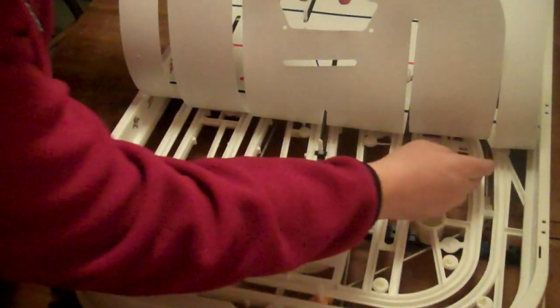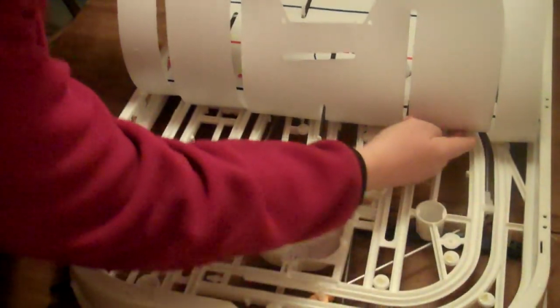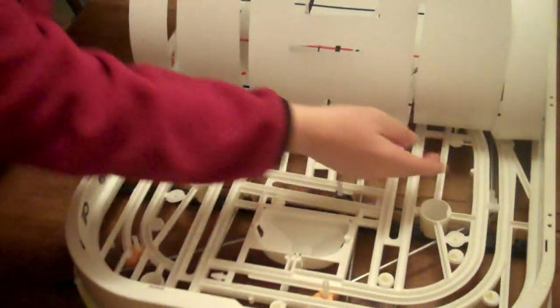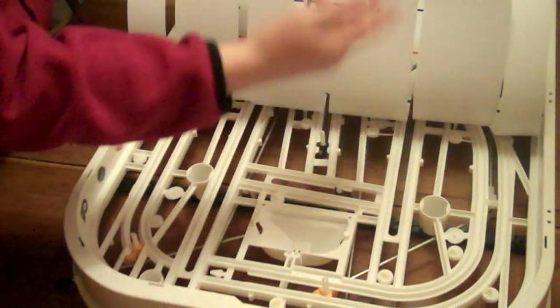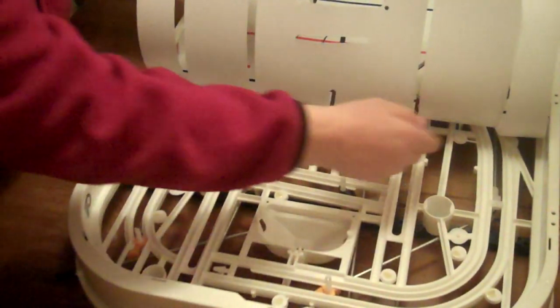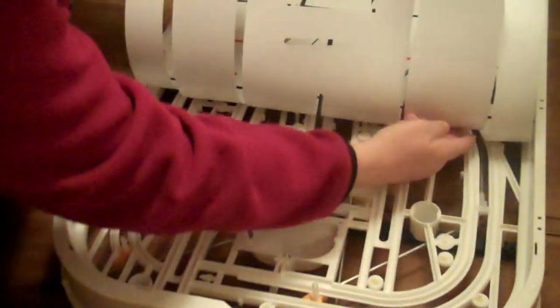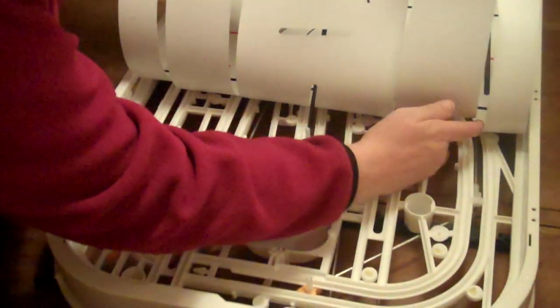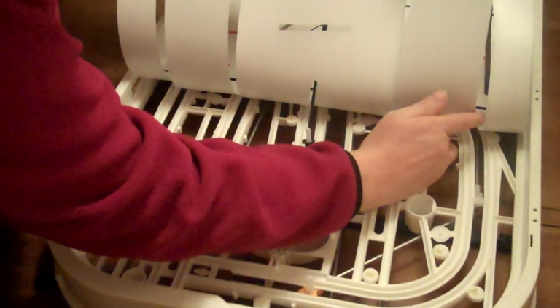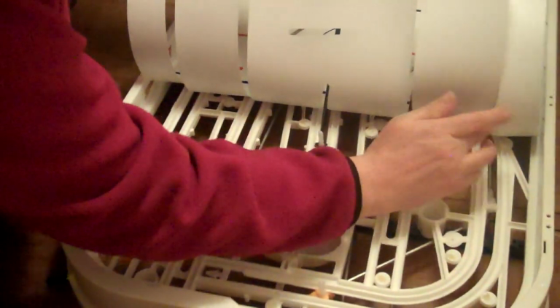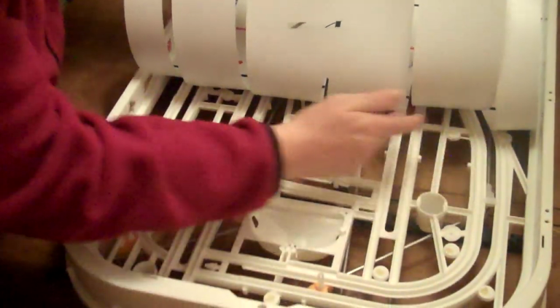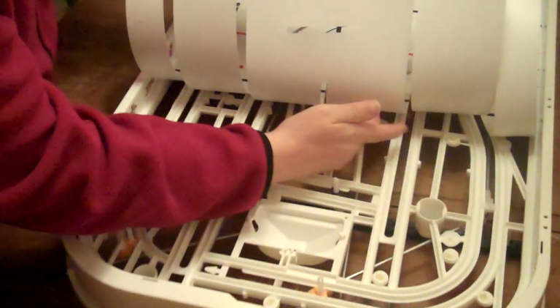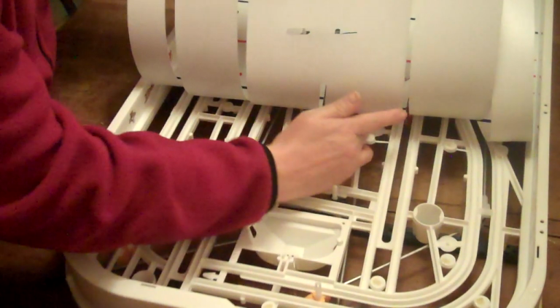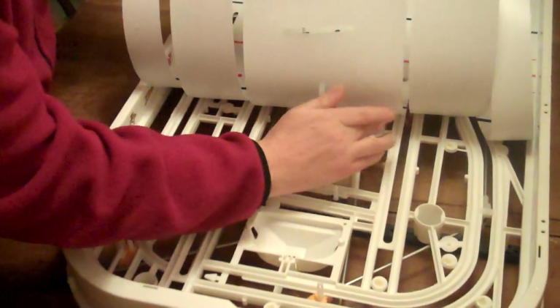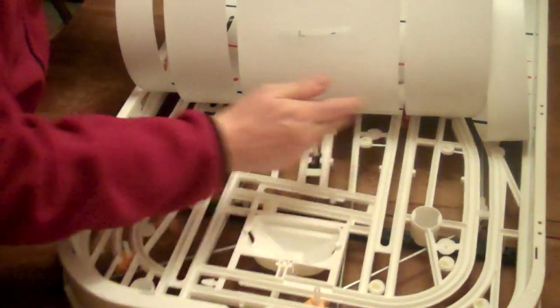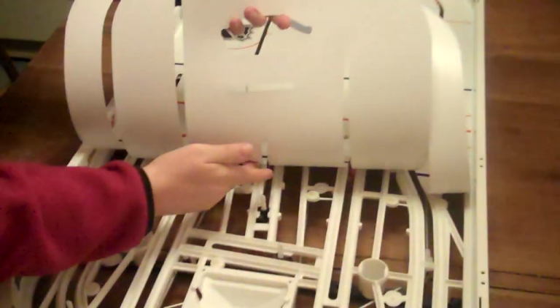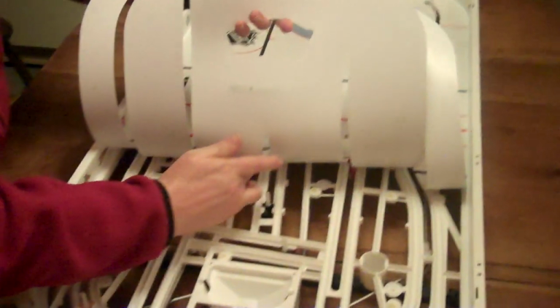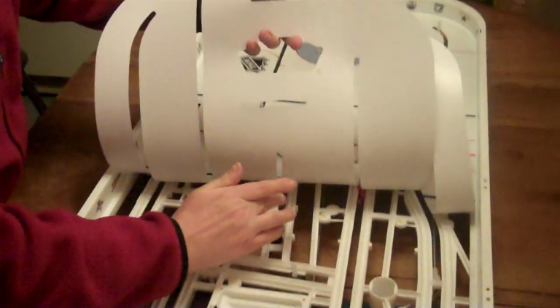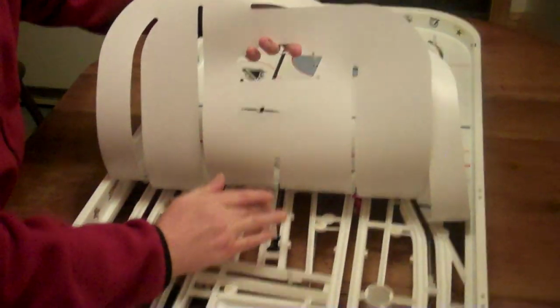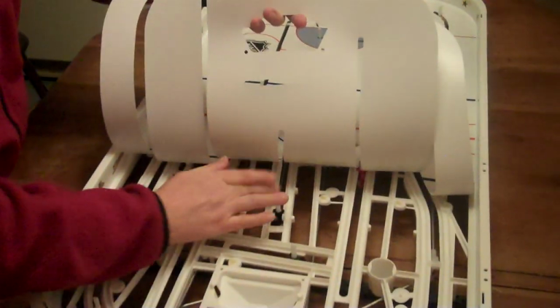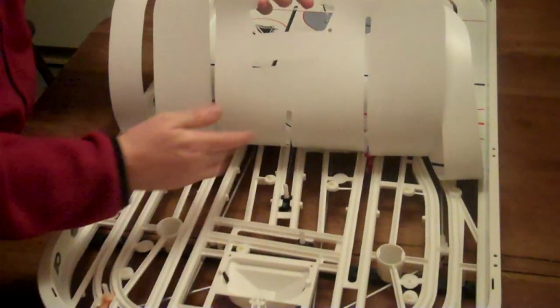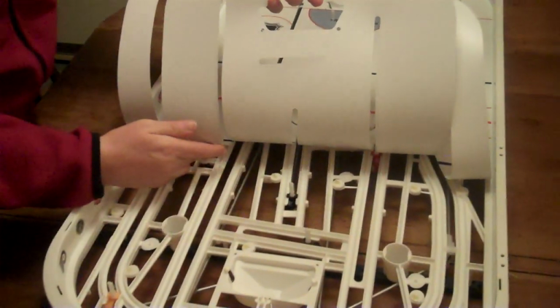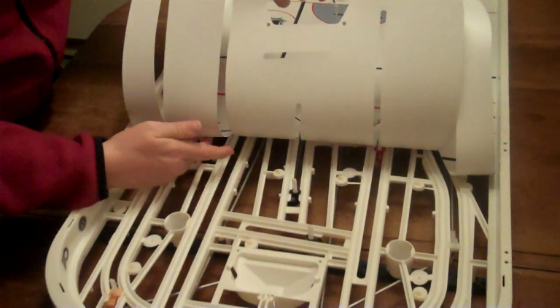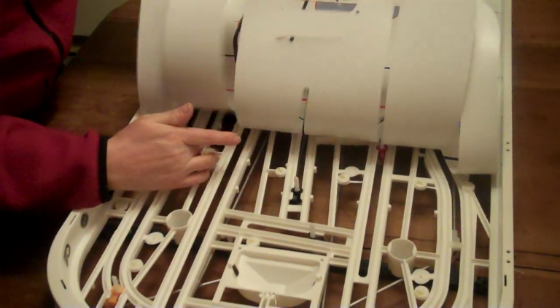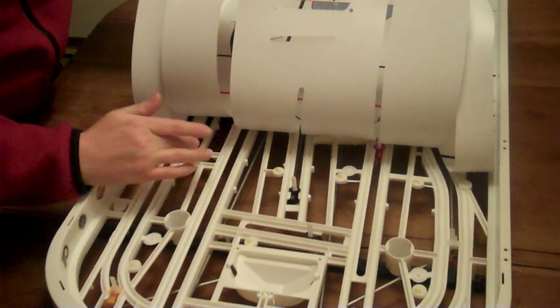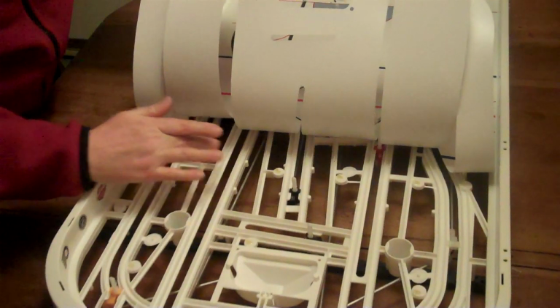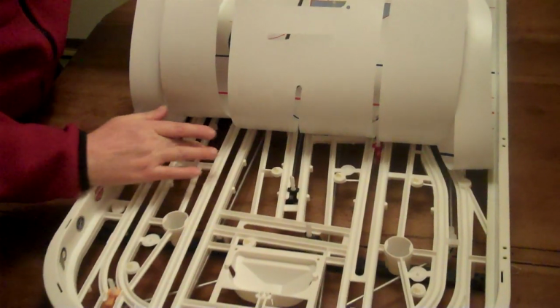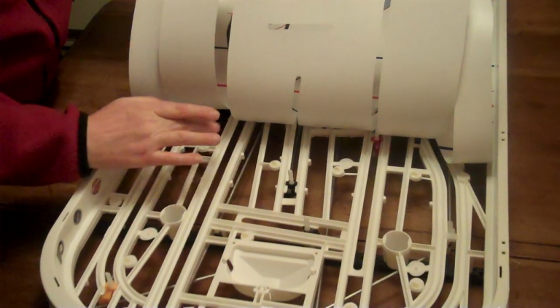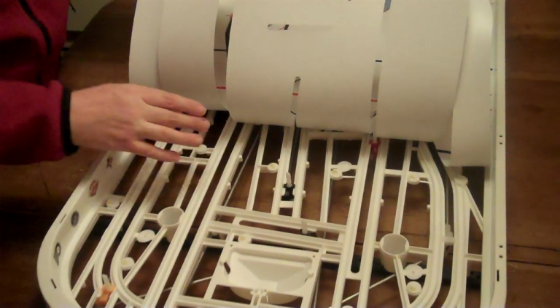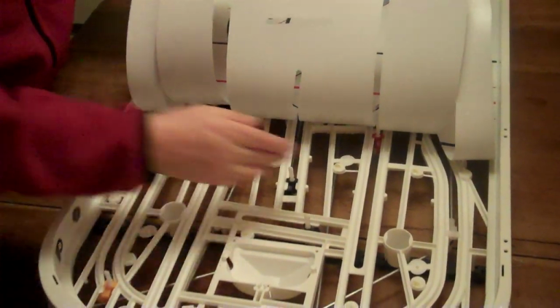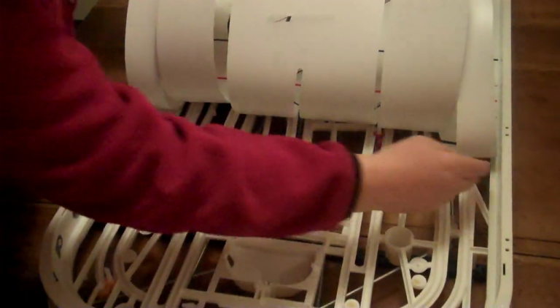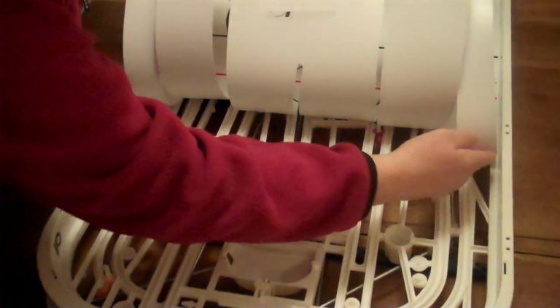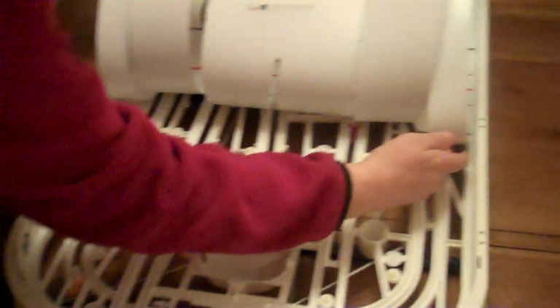And as you release them, the sheet will pull up. You just want to make sure that the glue is staying on the game and not on the ice, because when you put the new sheet on, you want to make sure there's glue on there.